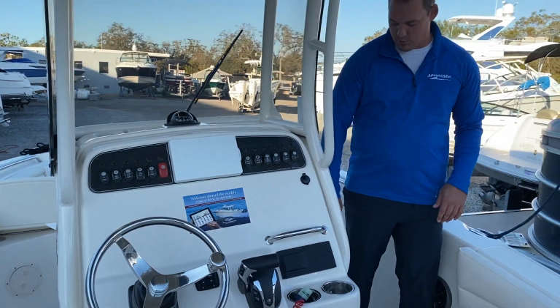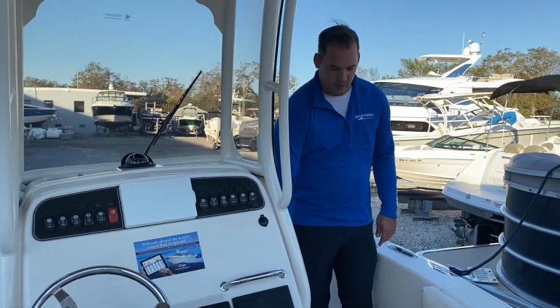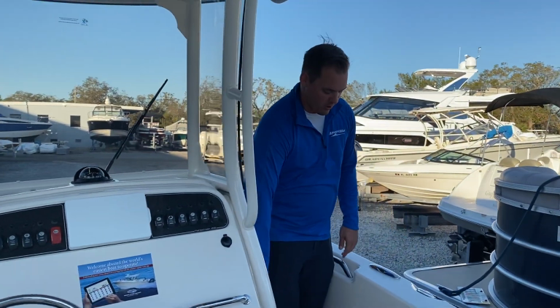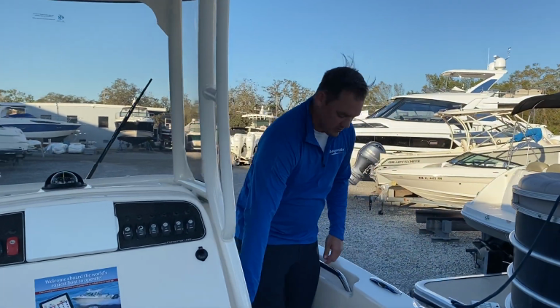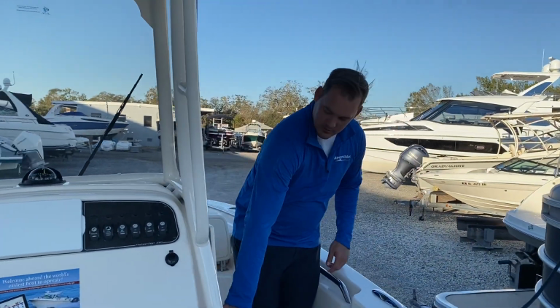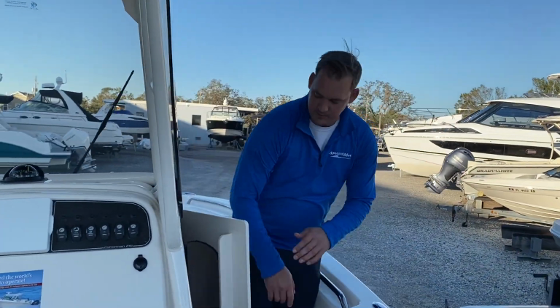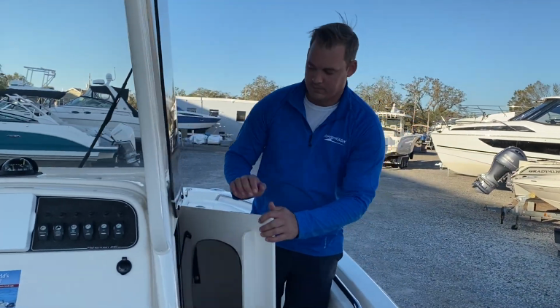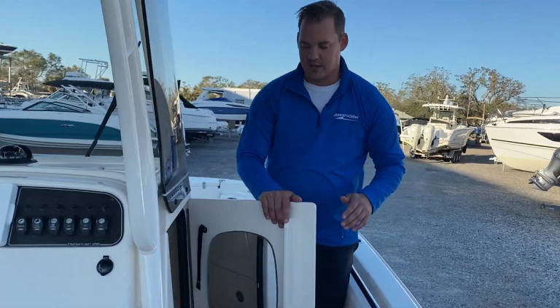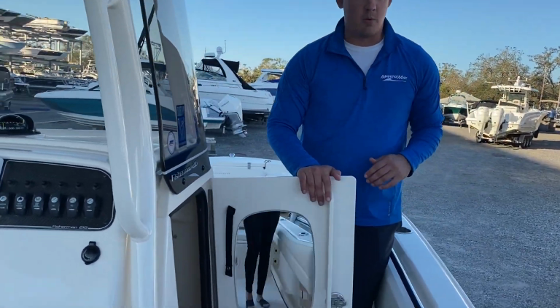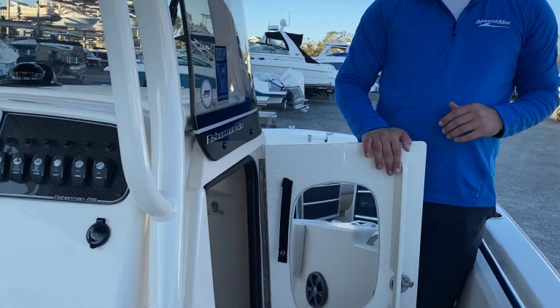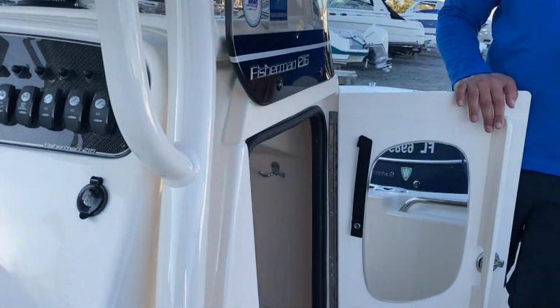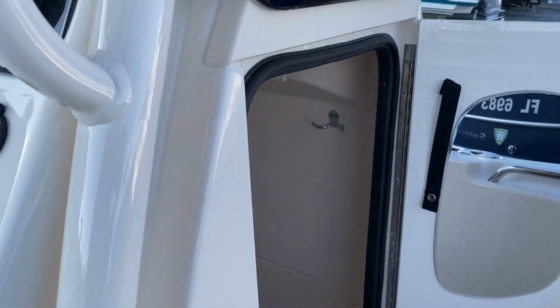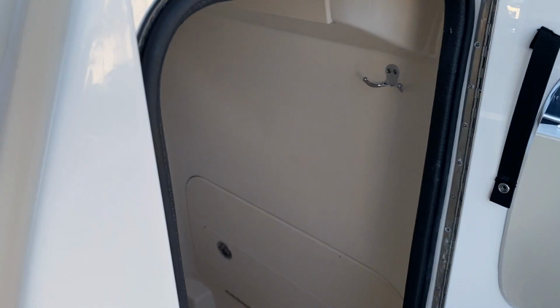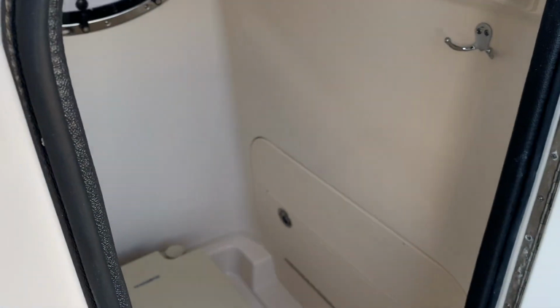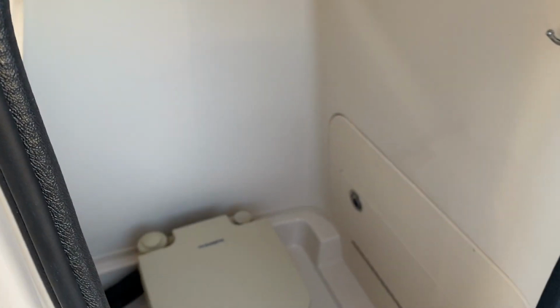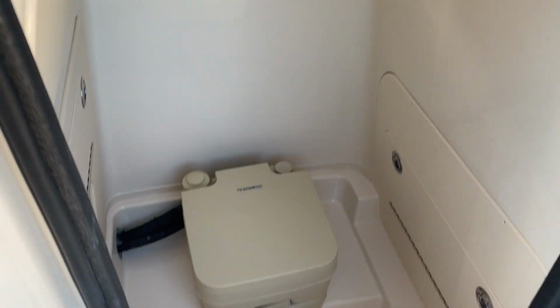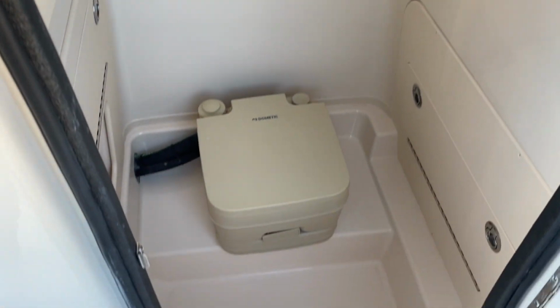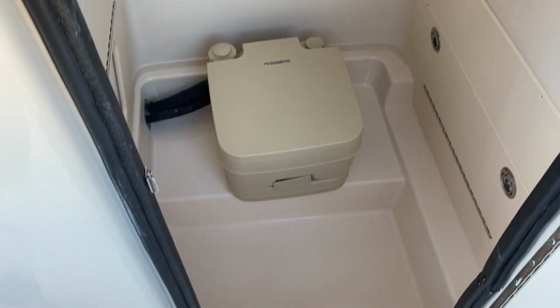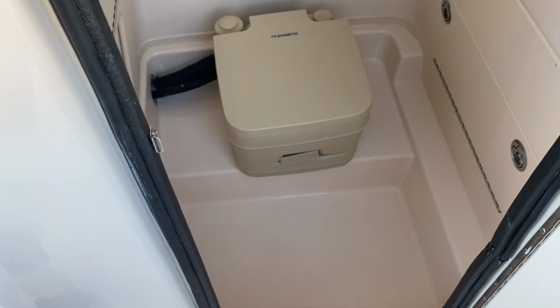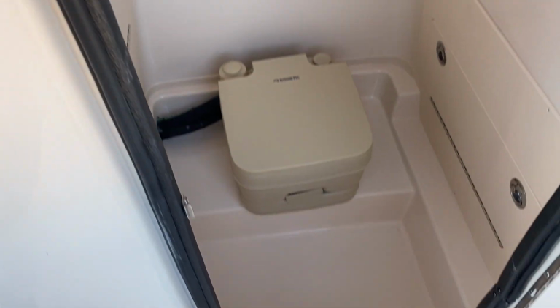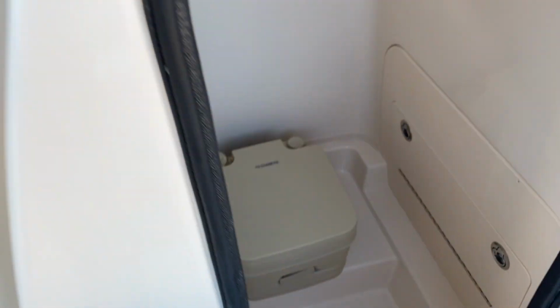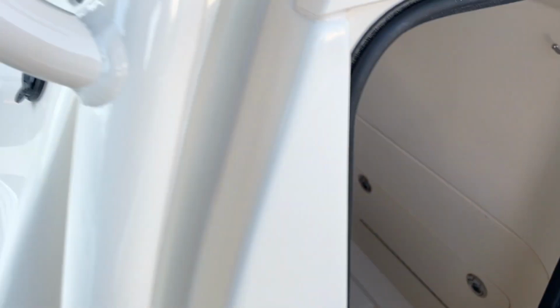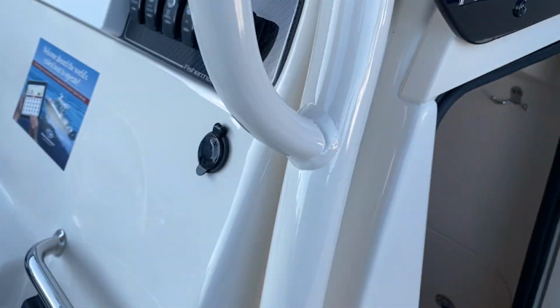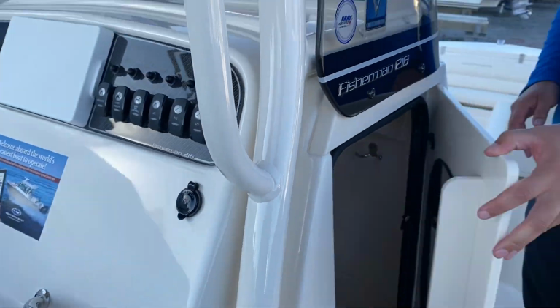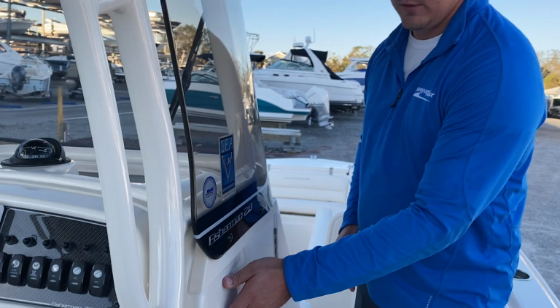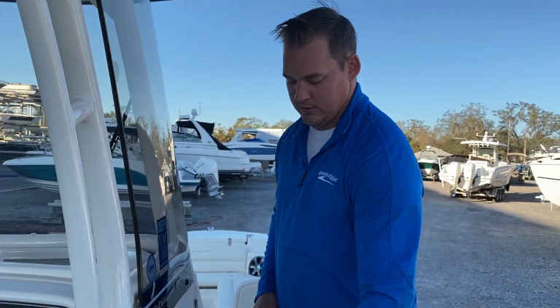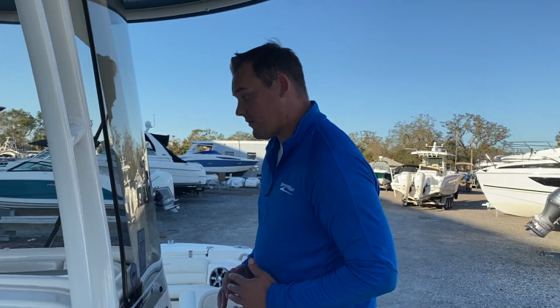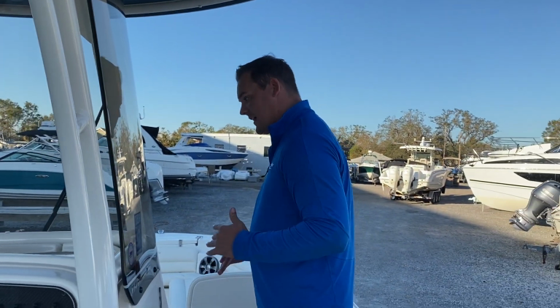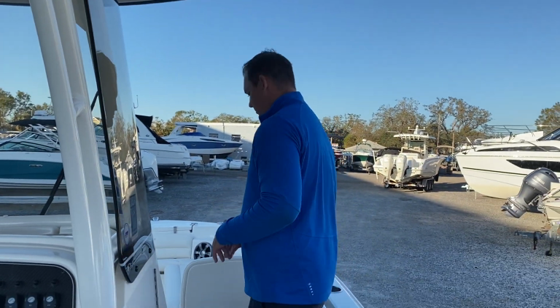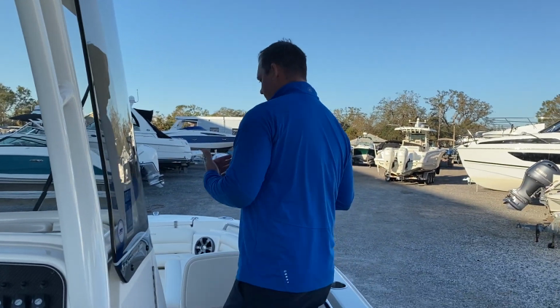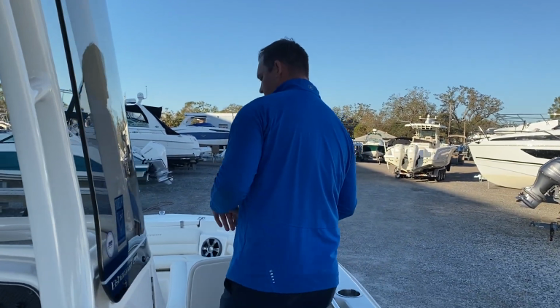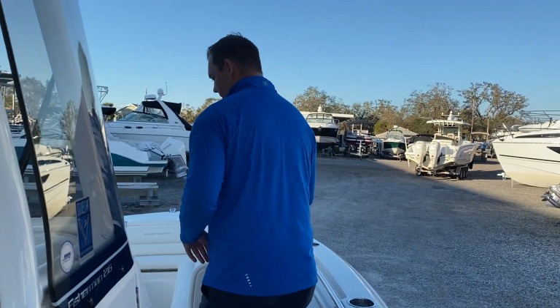Moving further forward — in a 21-foot boat, it's rare to have a bathroom. I've got a lot of nice headroom in there, which is fantastic as we move a little bit further forward in the boat.